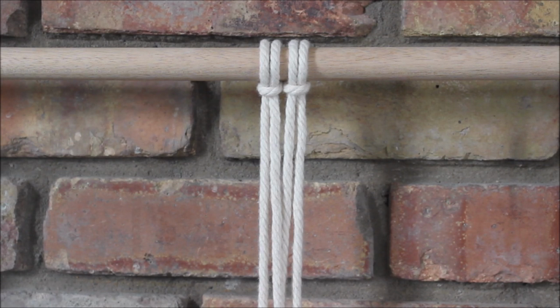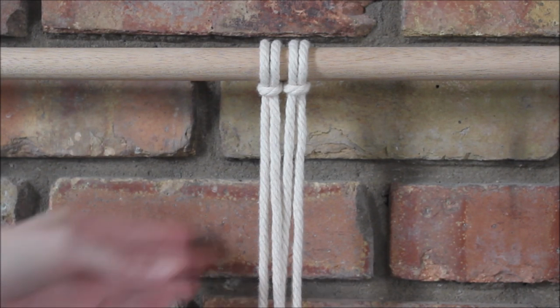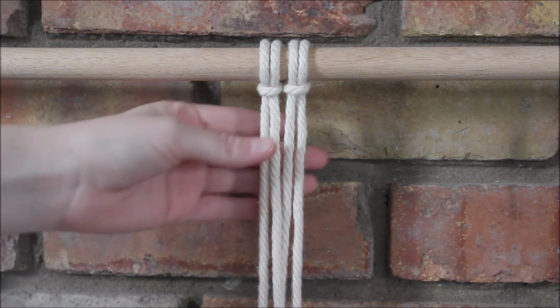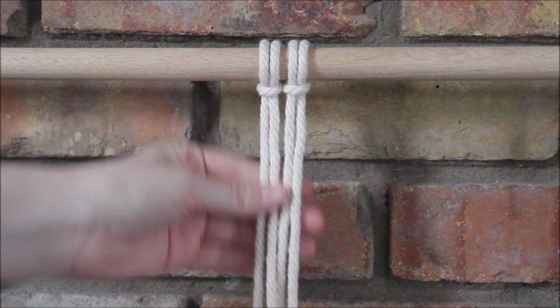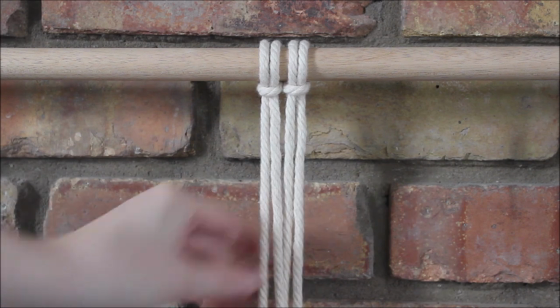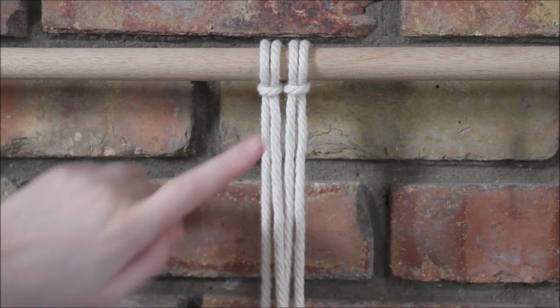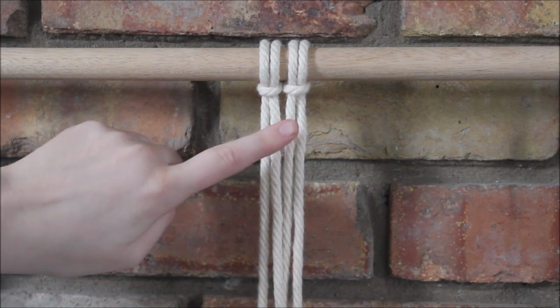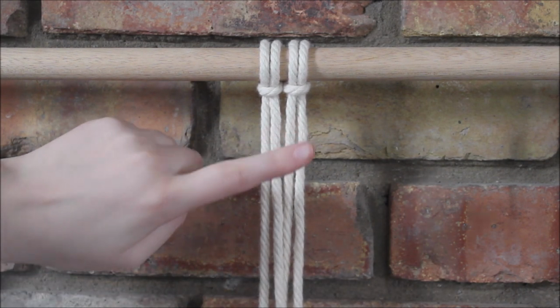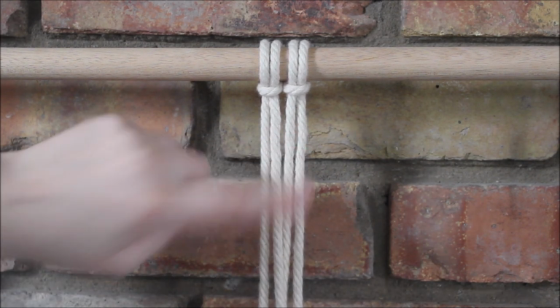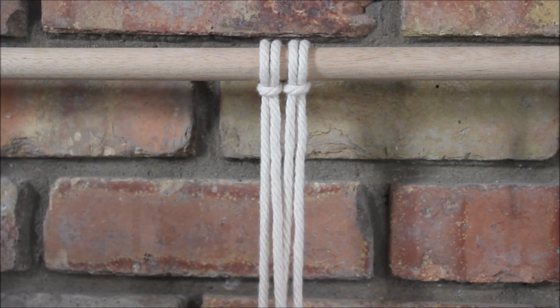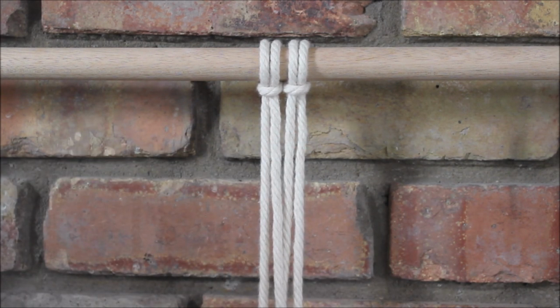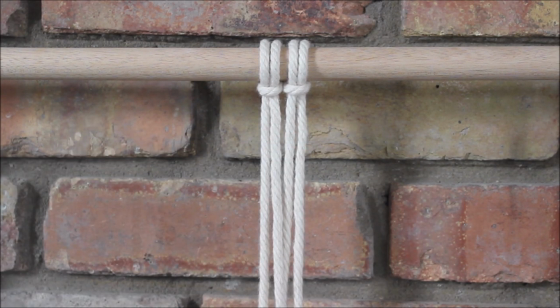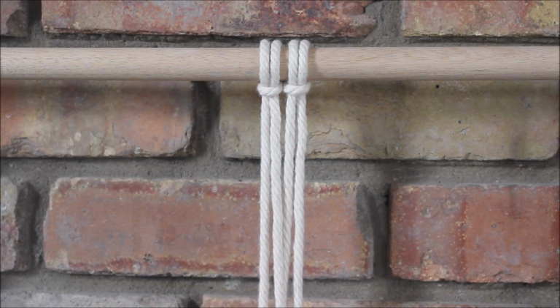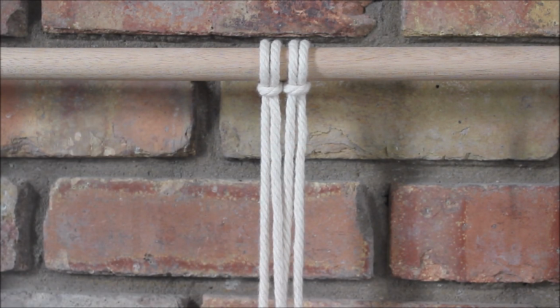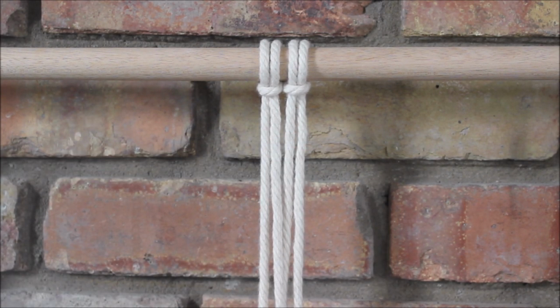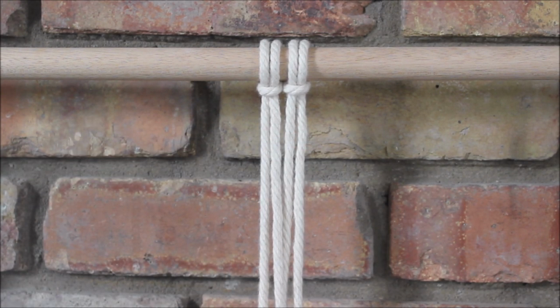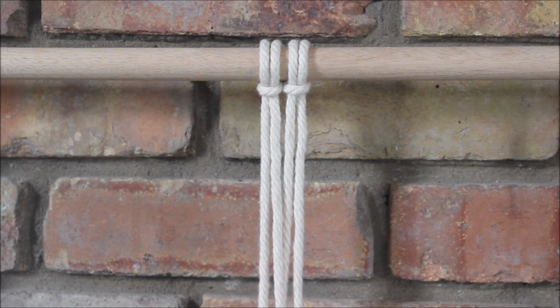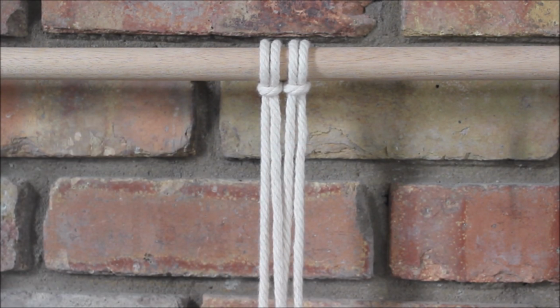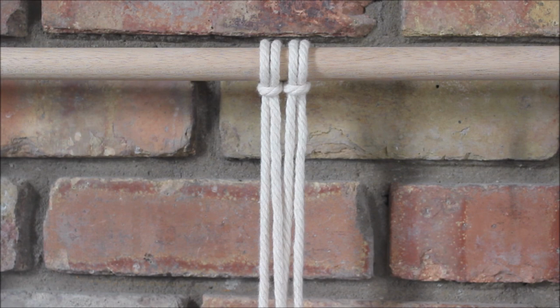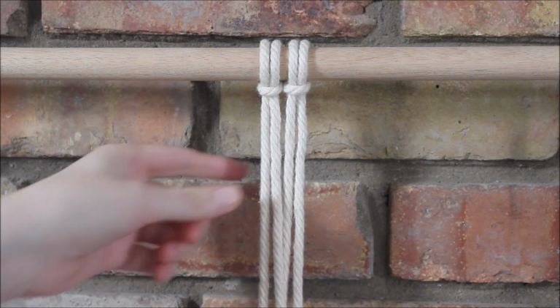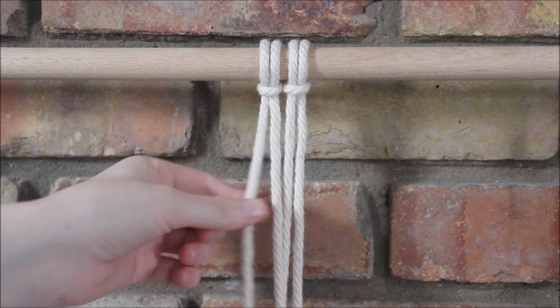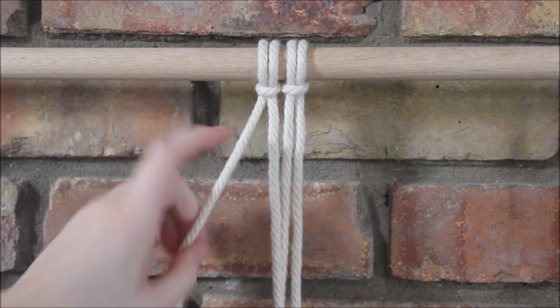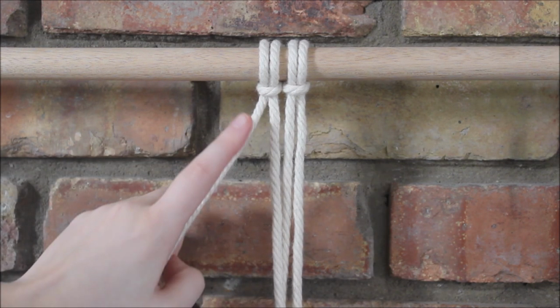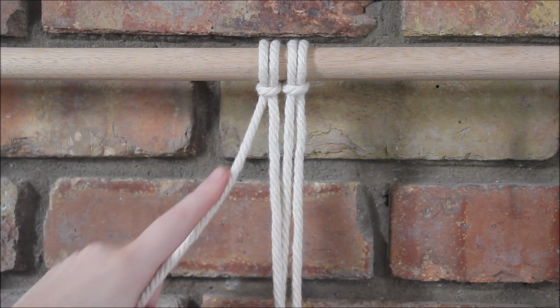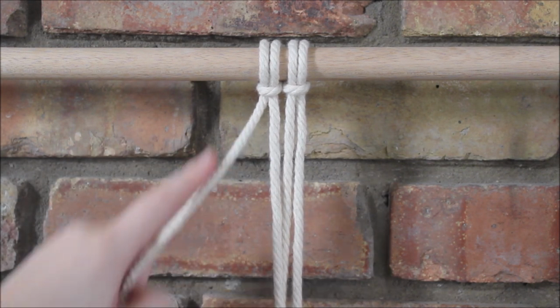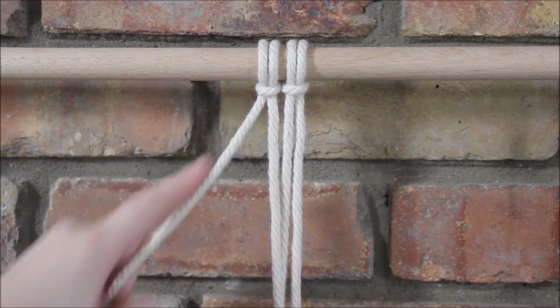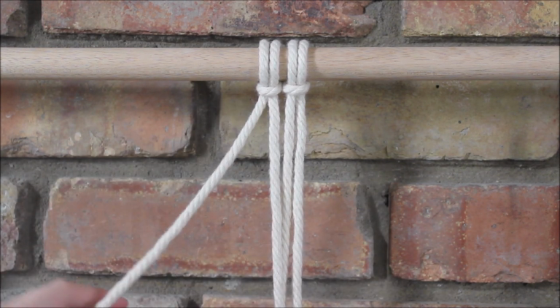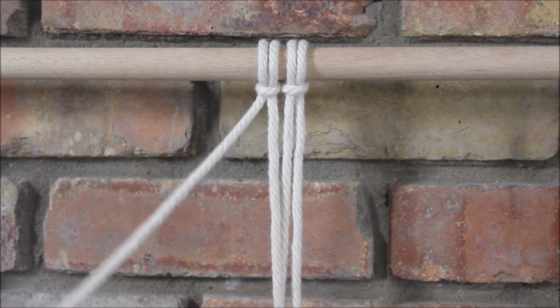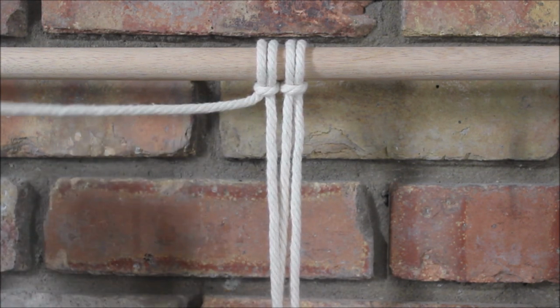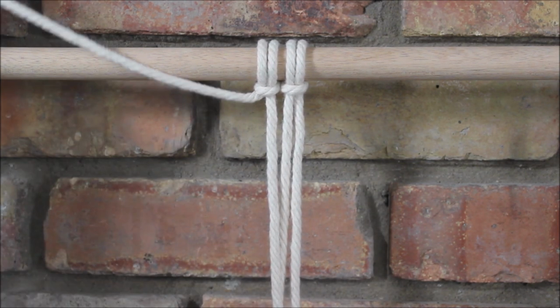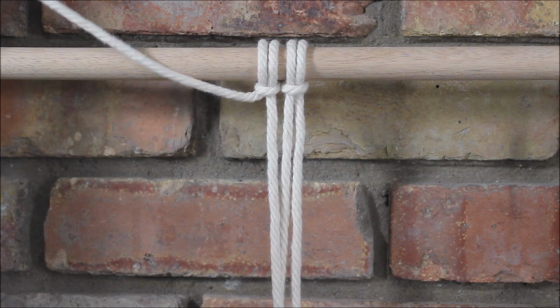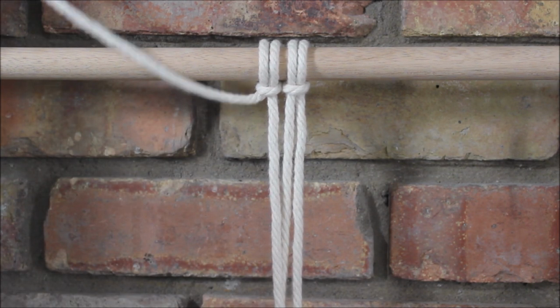To begin, you're going to need to use two ropes, and I've attached mine using a lark's head knot. And I'm going to take the rope here on the far left and just drape it out of my way.